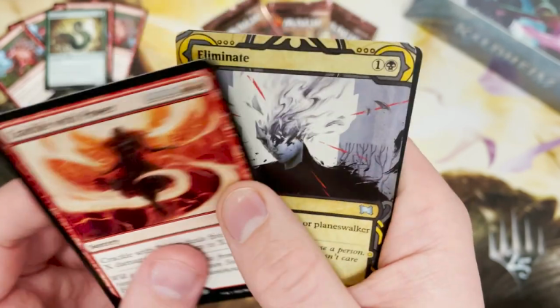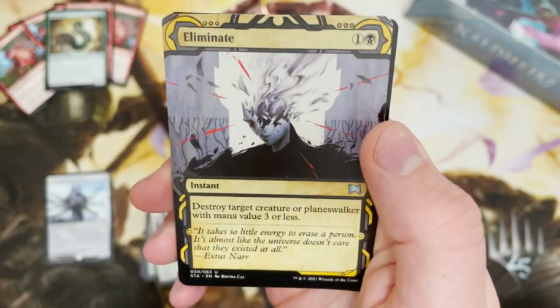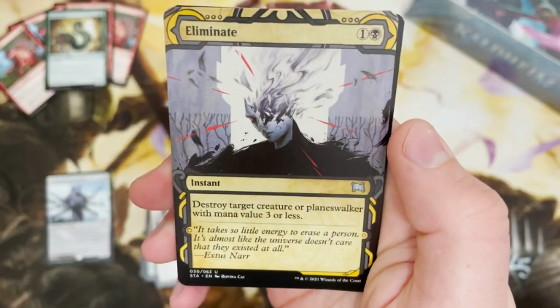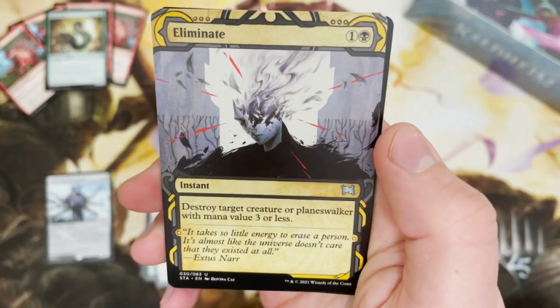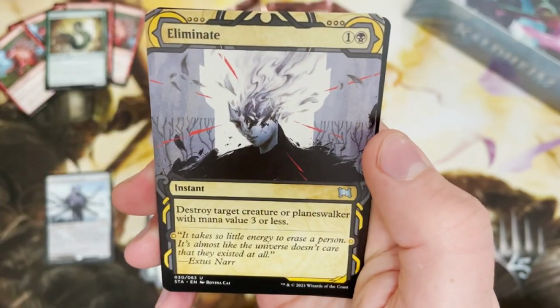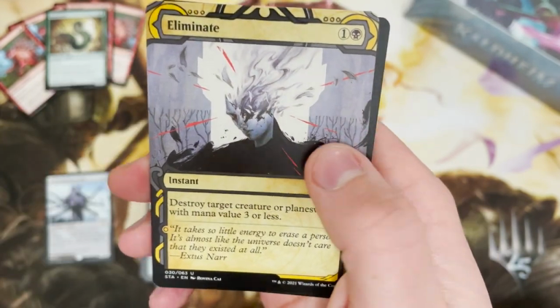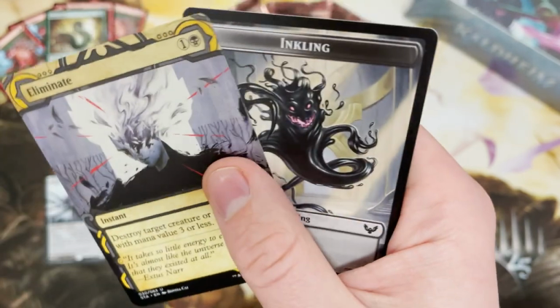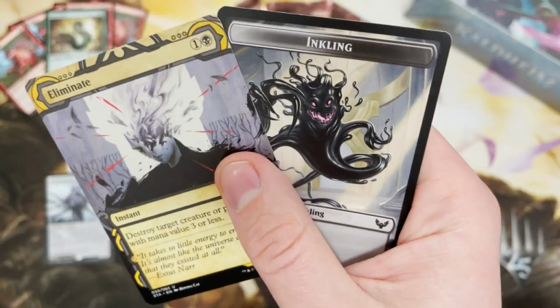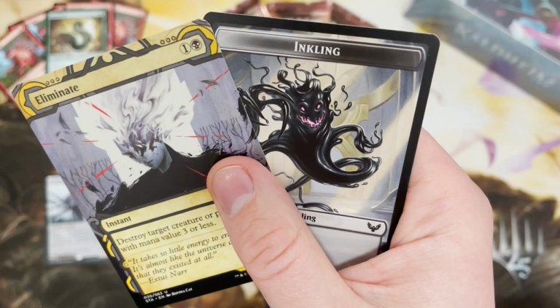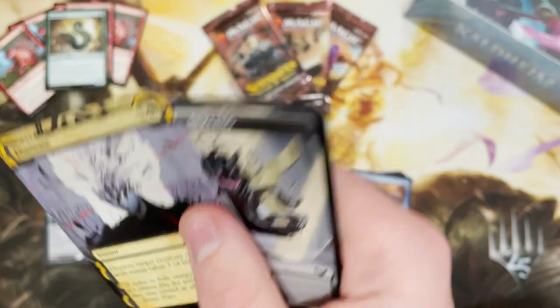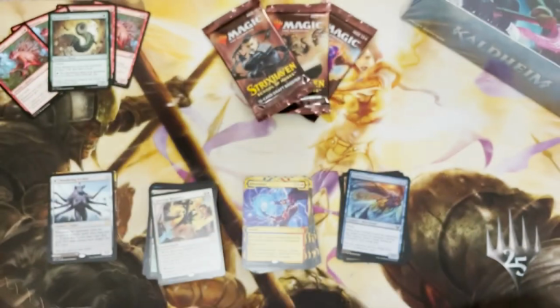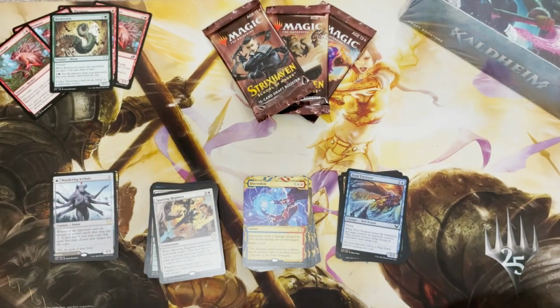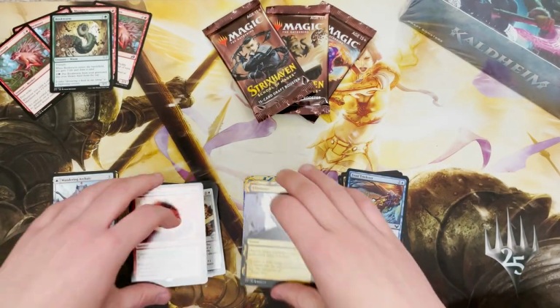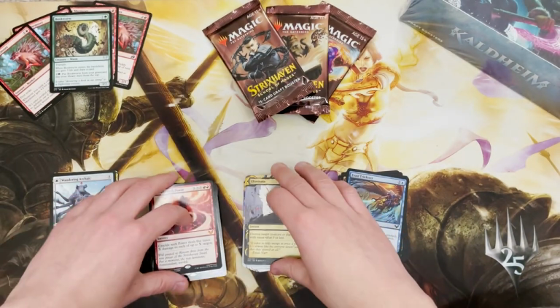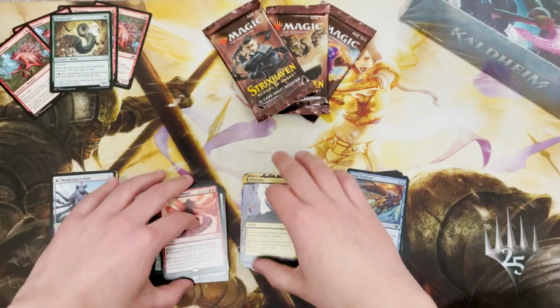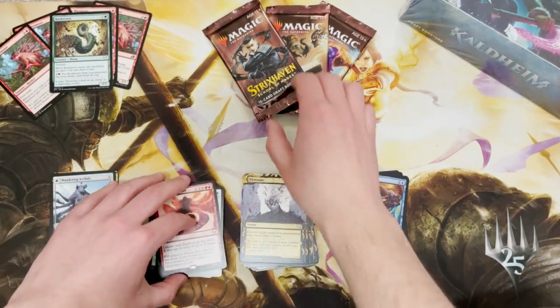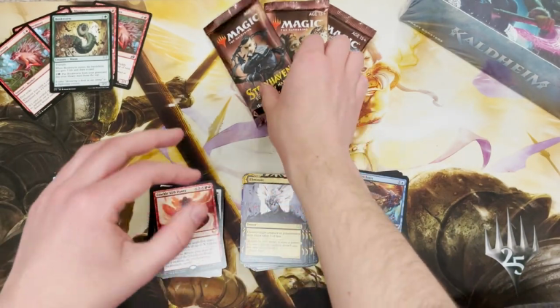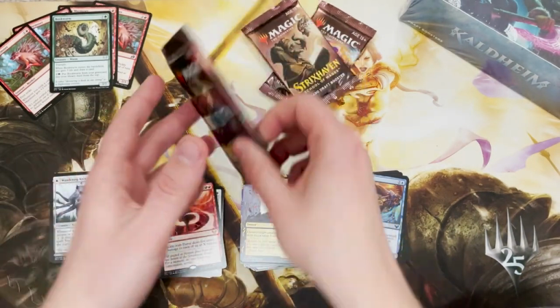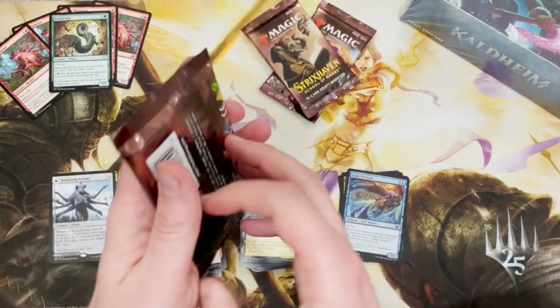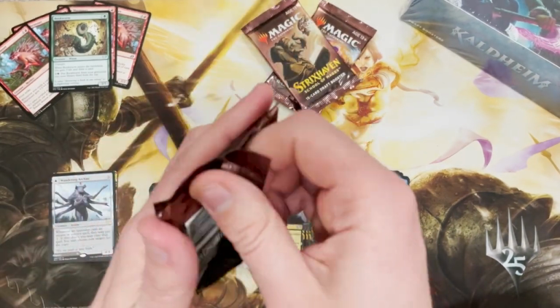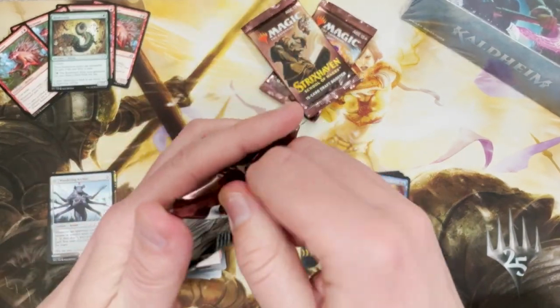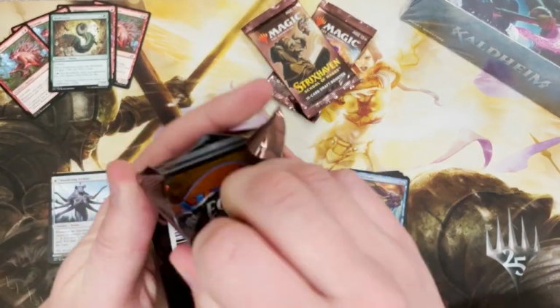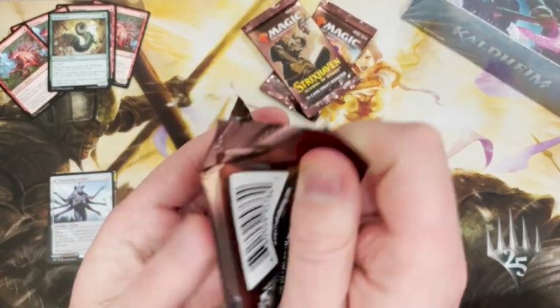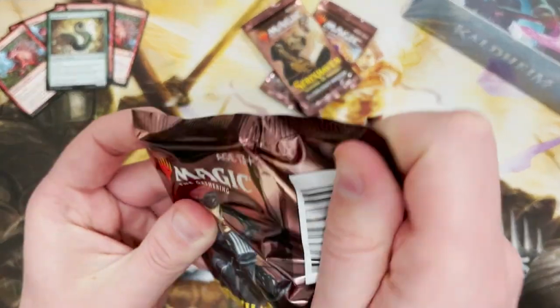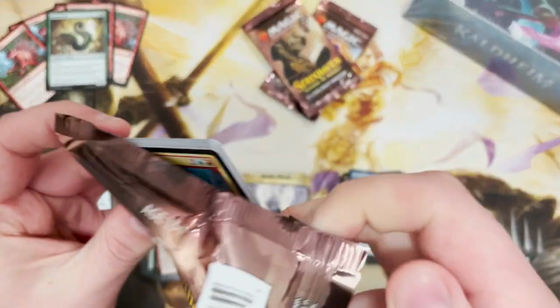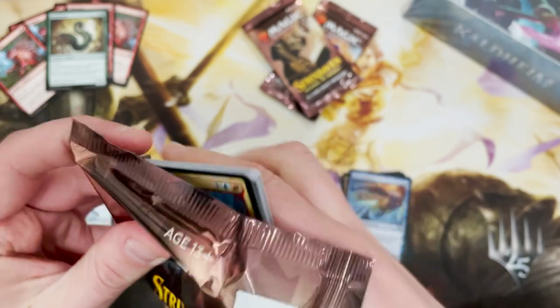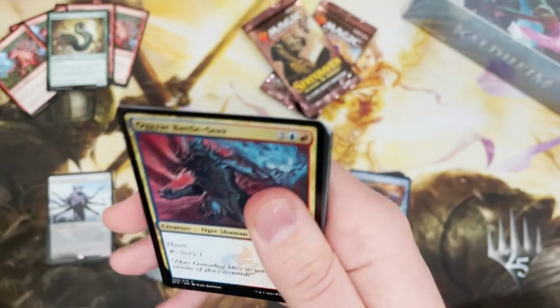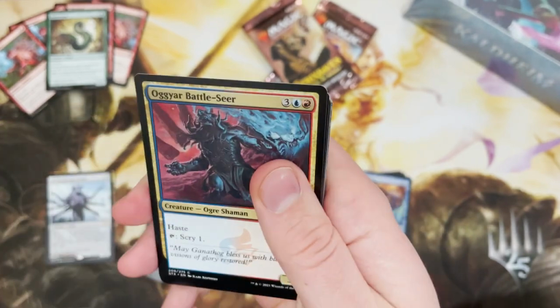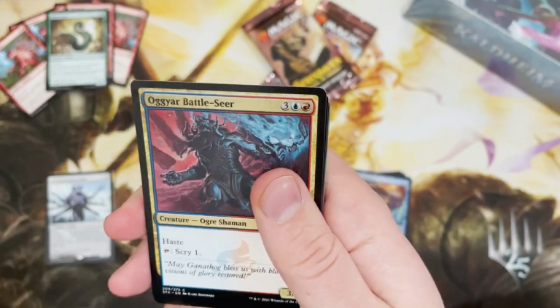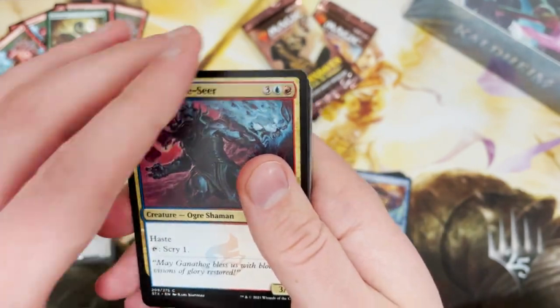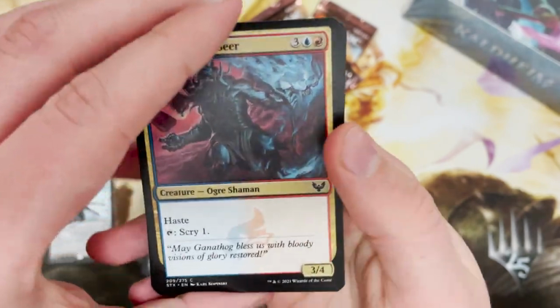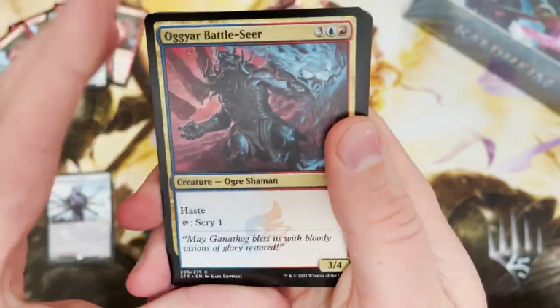I like Crackle with Power as well — big X card. And of course it's a mythic. Mythic equals money usually. And another Eliminate.